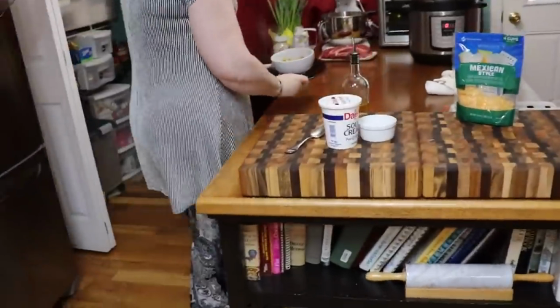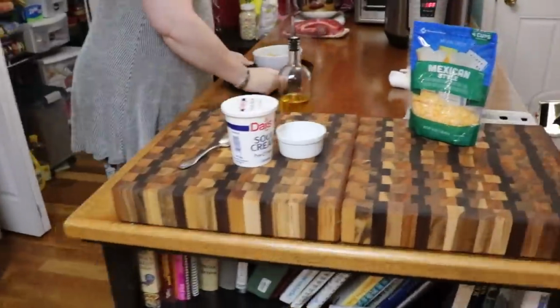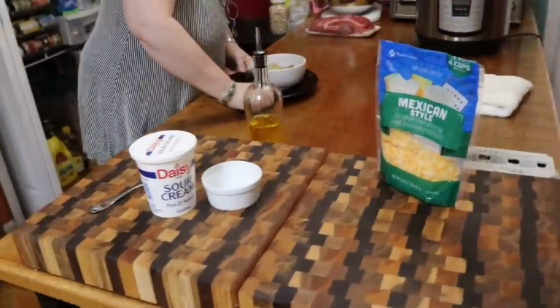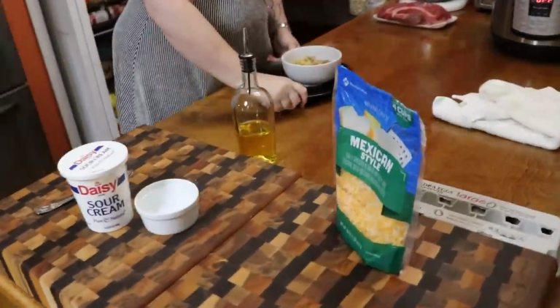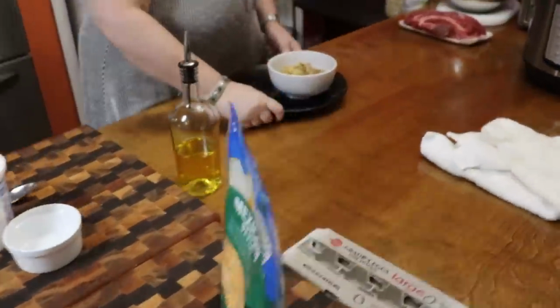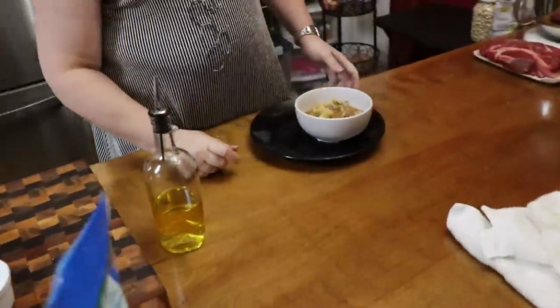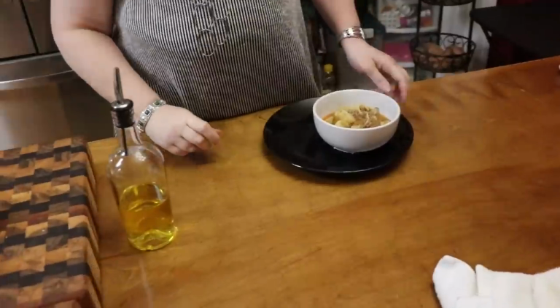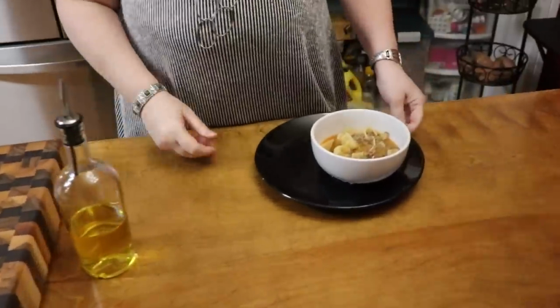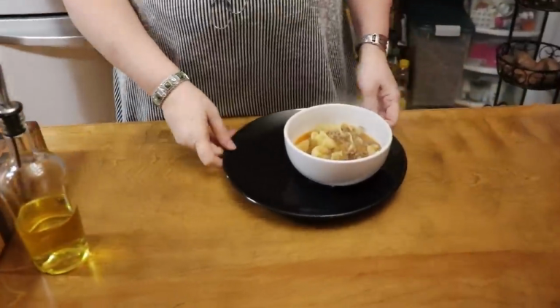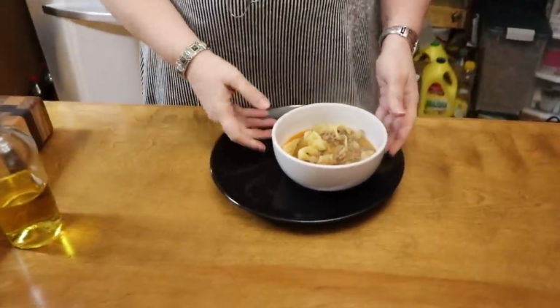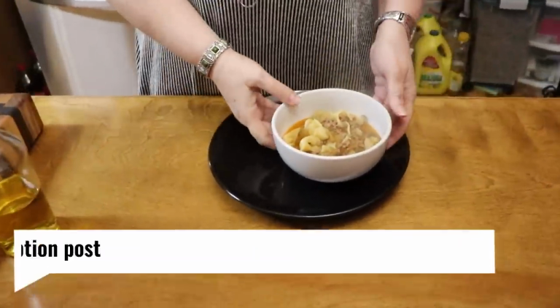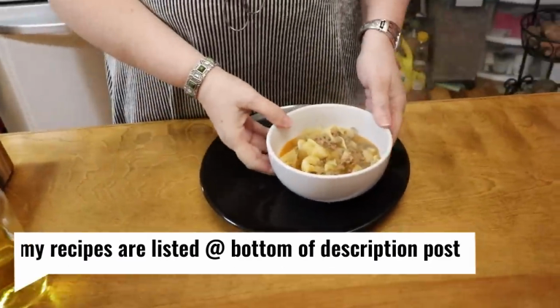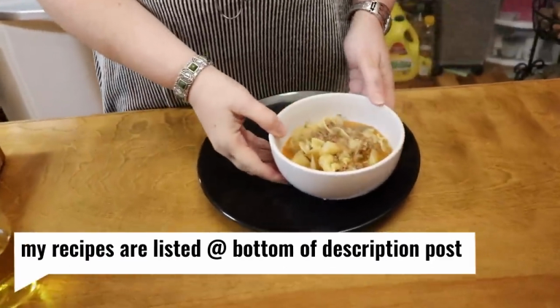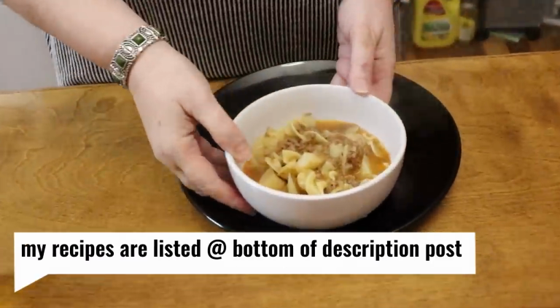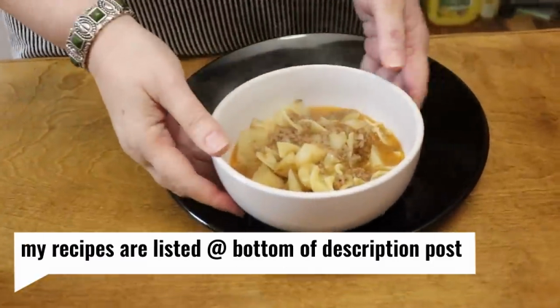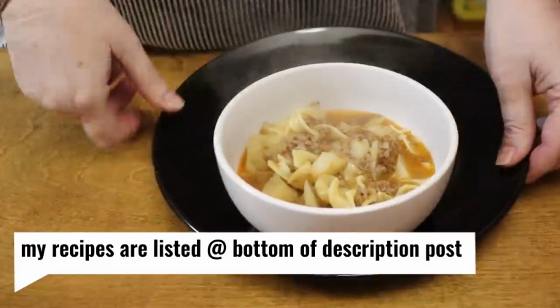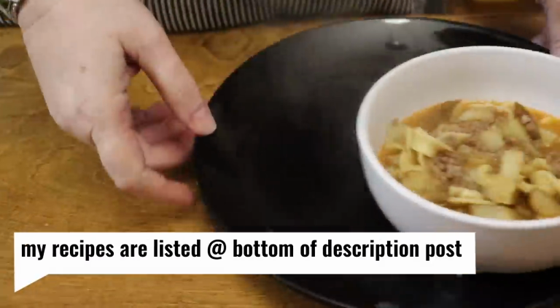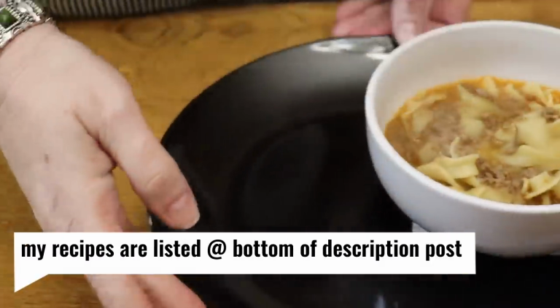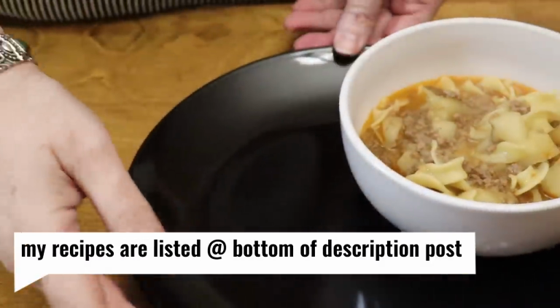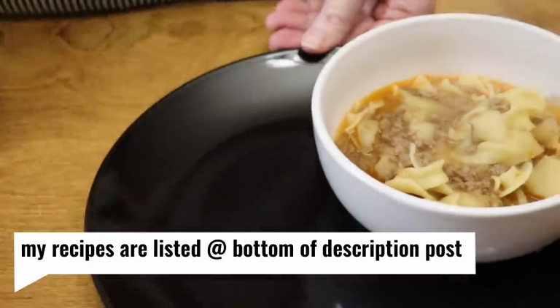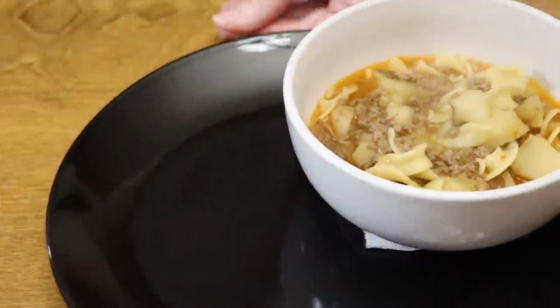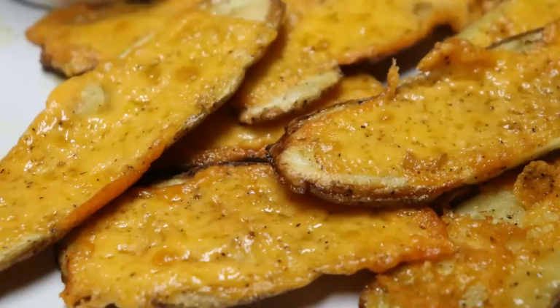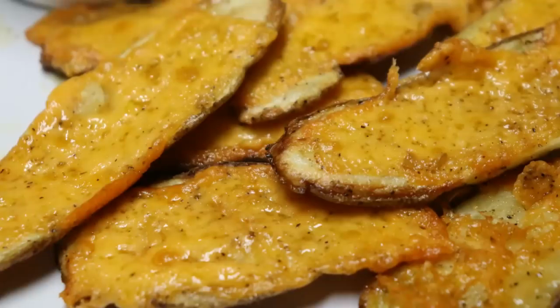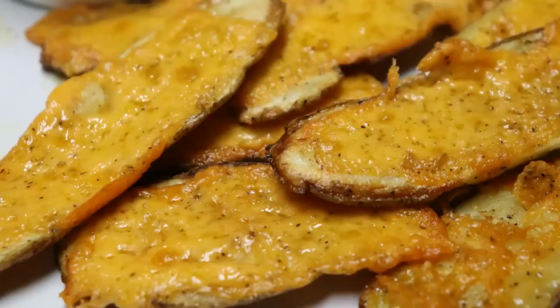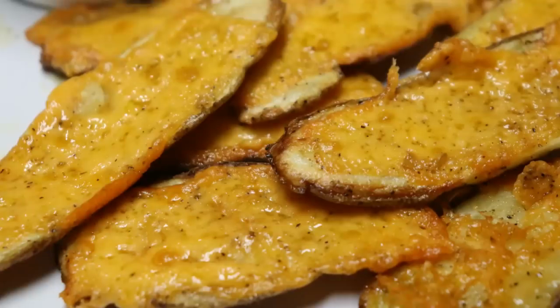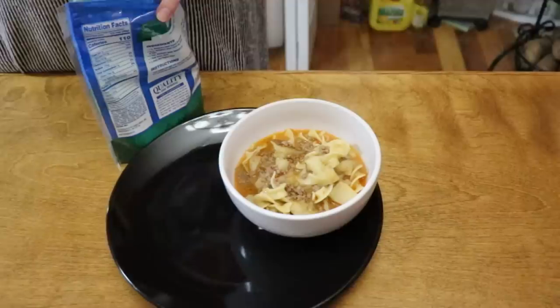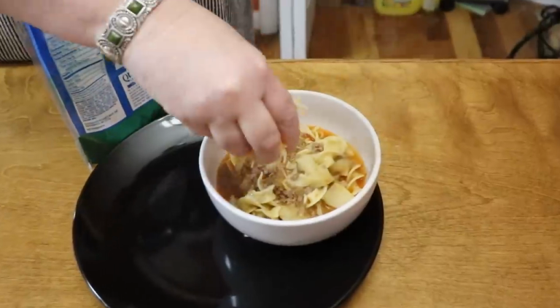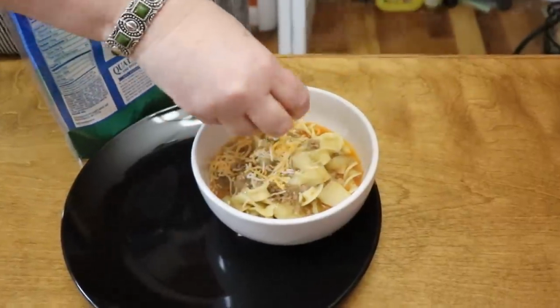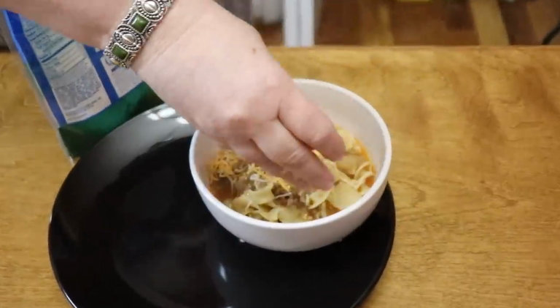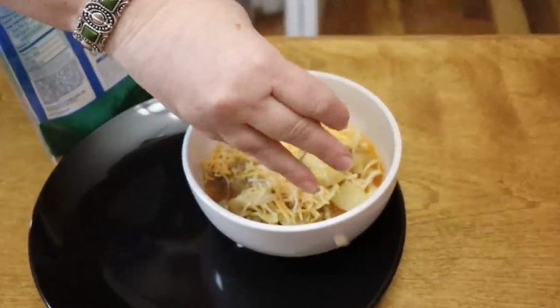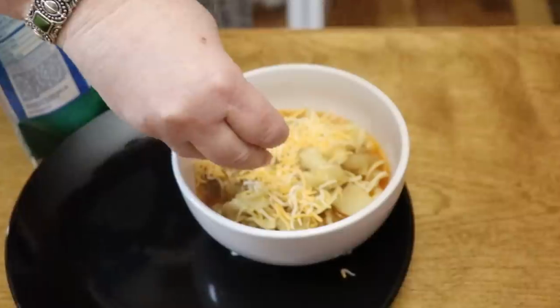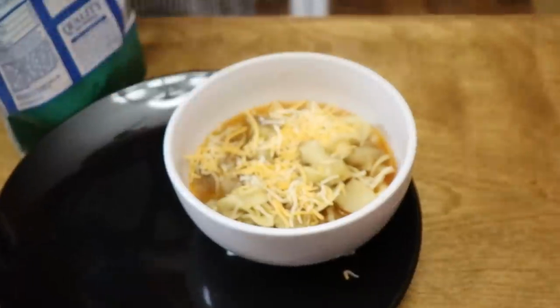We're going to bring it over here and taste it. I am going to eat potato skins with this today and the potato skins will be in a different video. Cheese on top — let it melt before I eat.